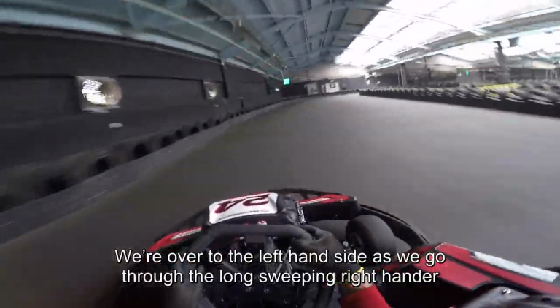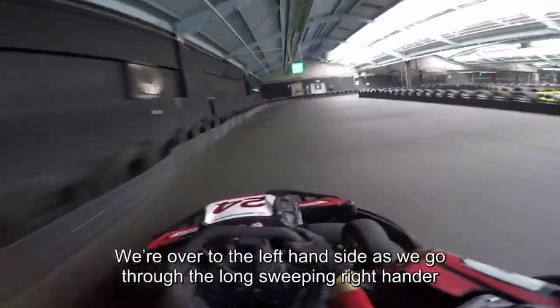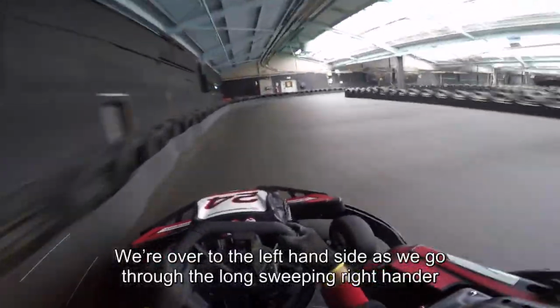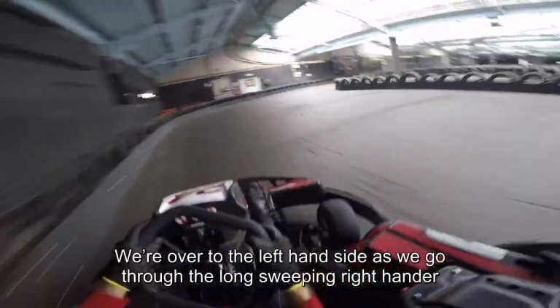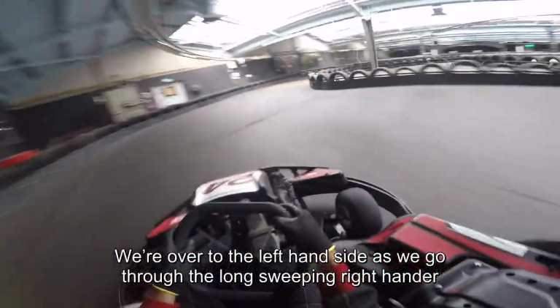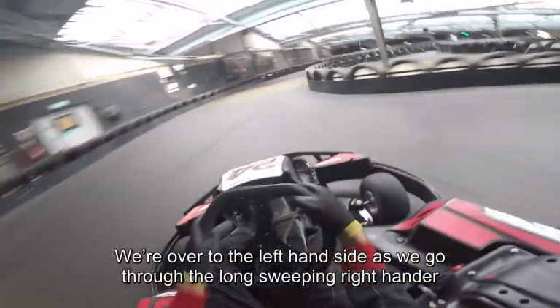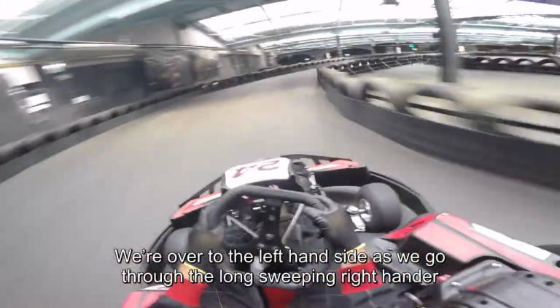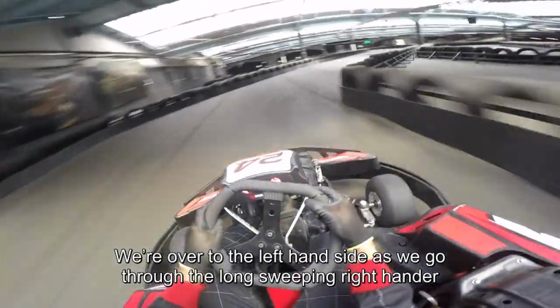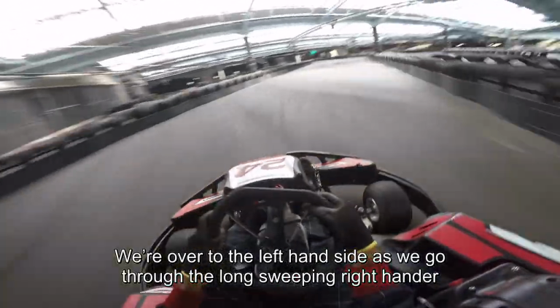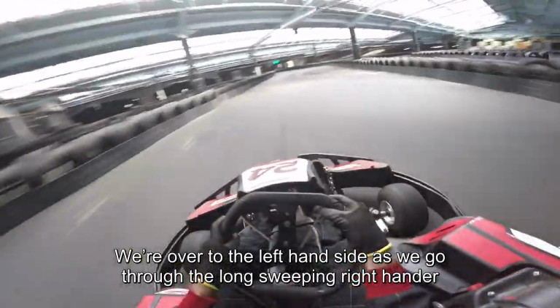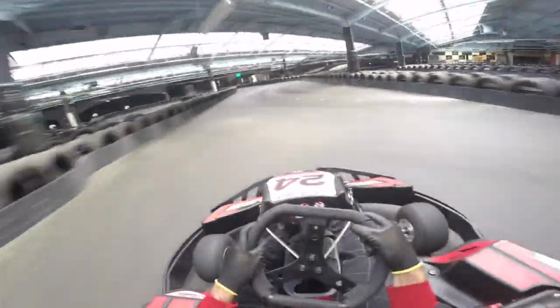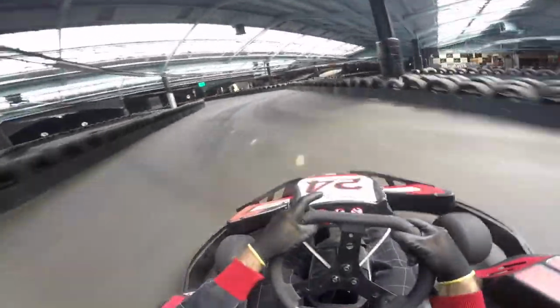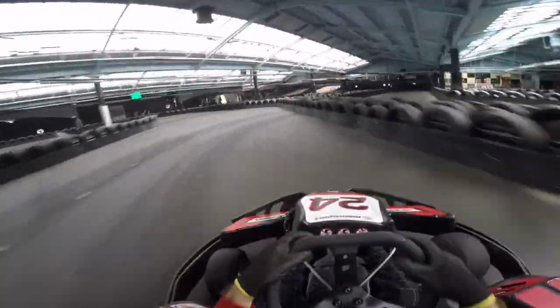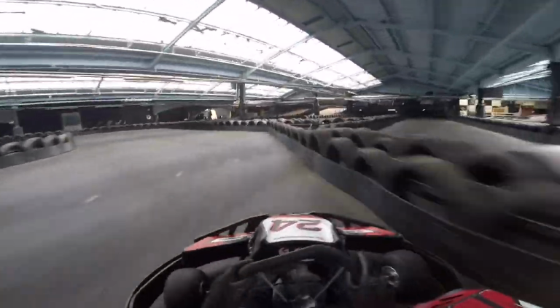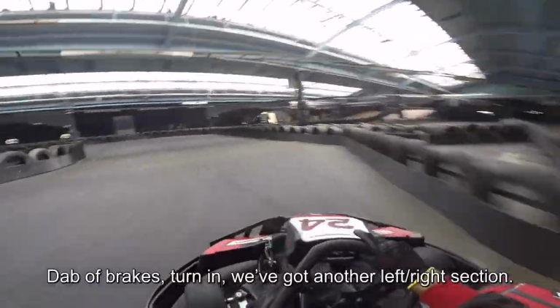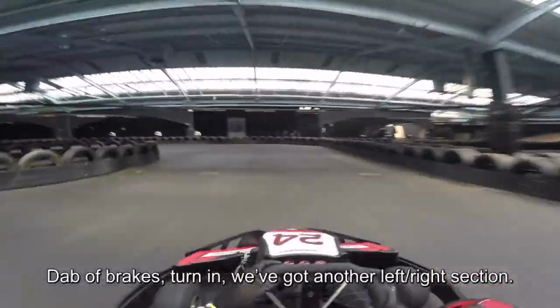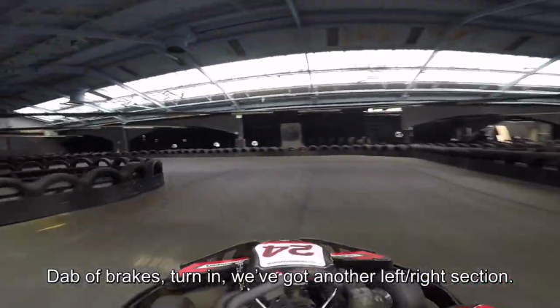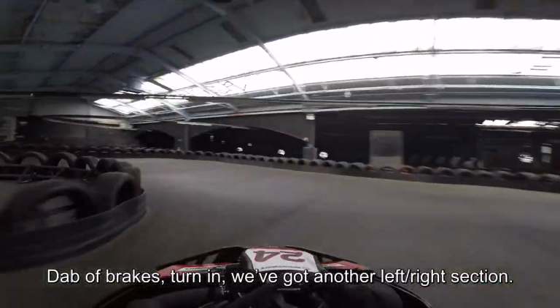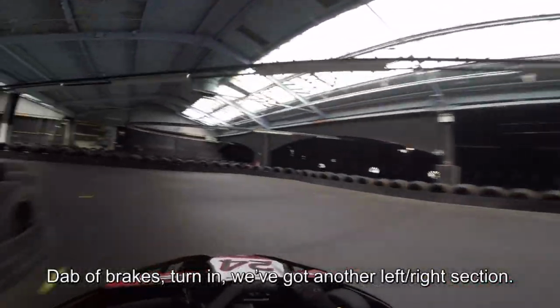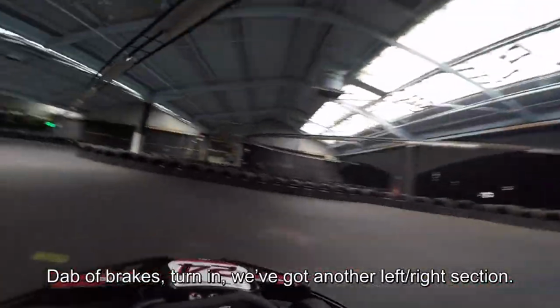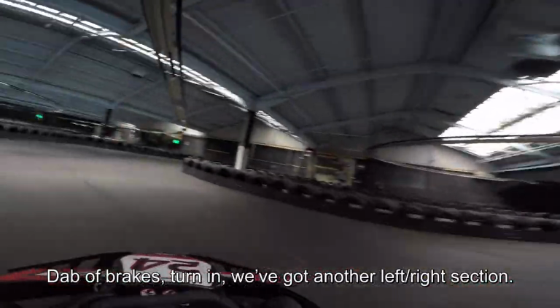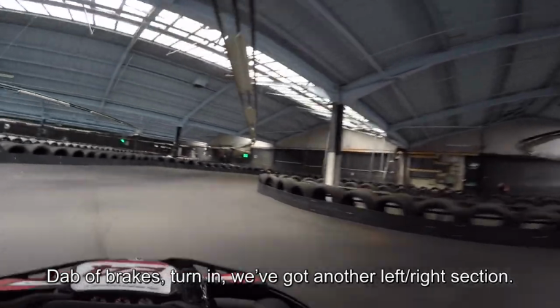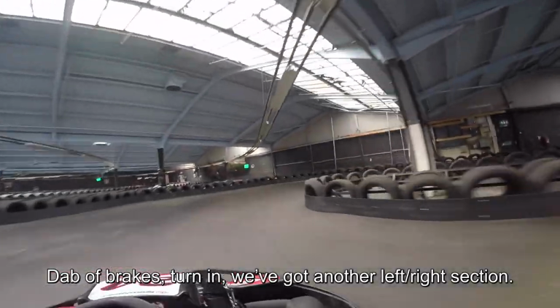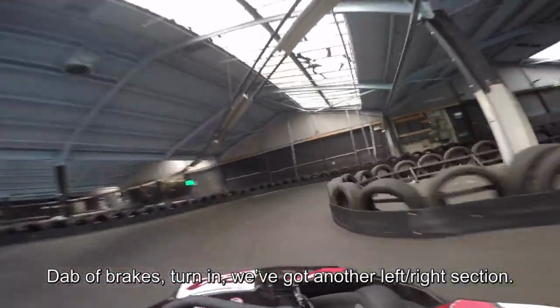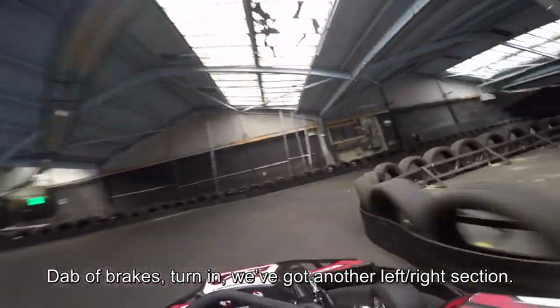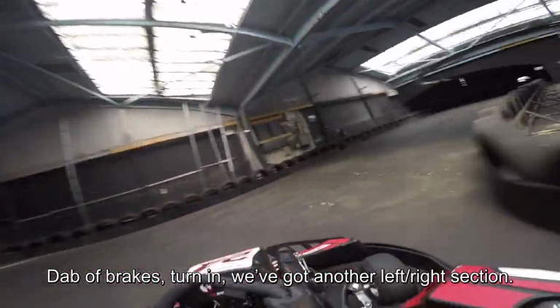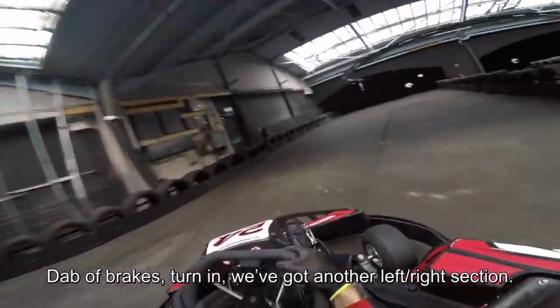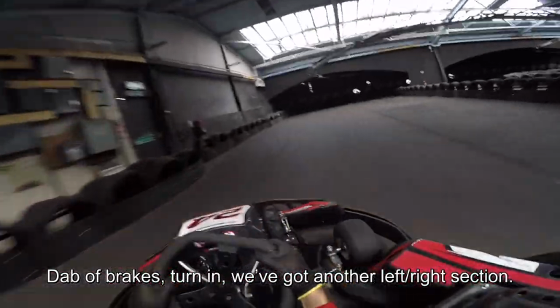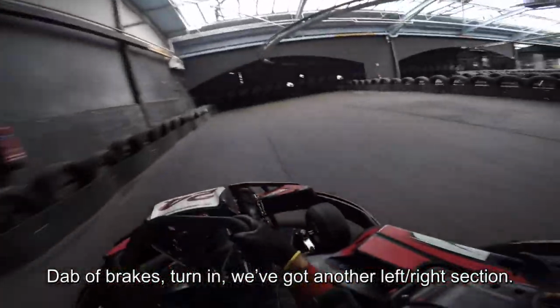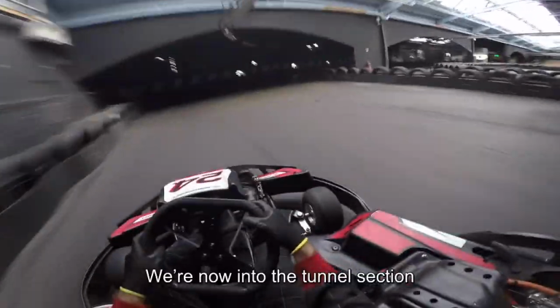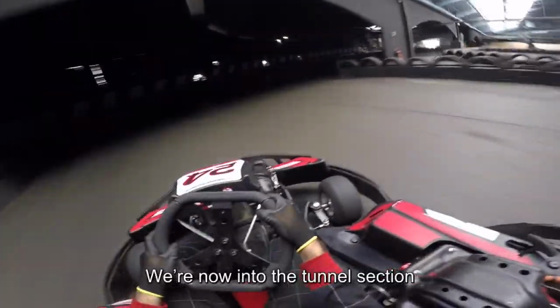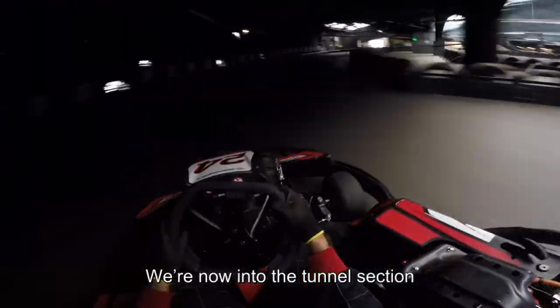We're over to the left-hand side as we go through the long sweeping right-hander down the back wall section. We turn in and we've got another left-right section as we go down towards the back wall.